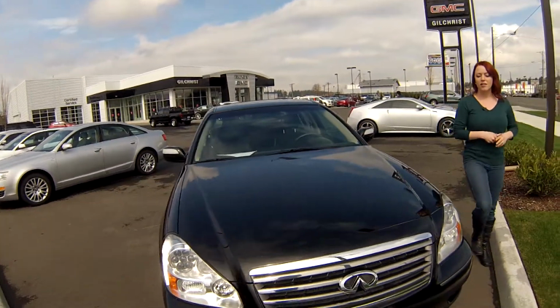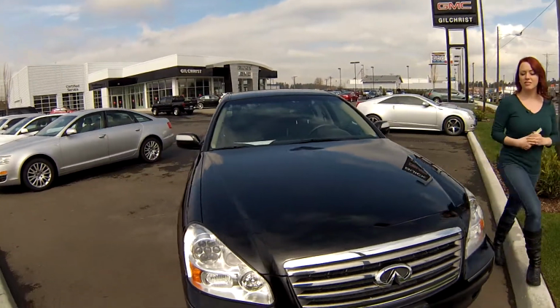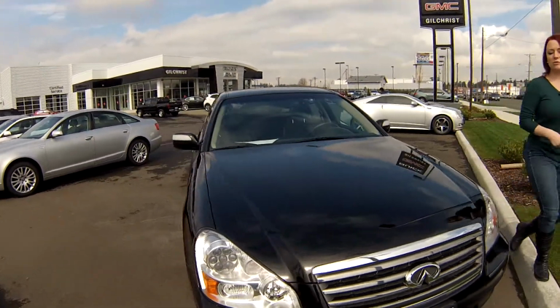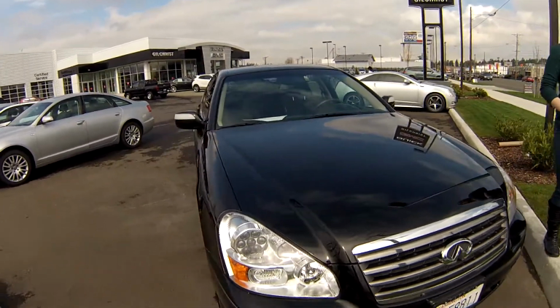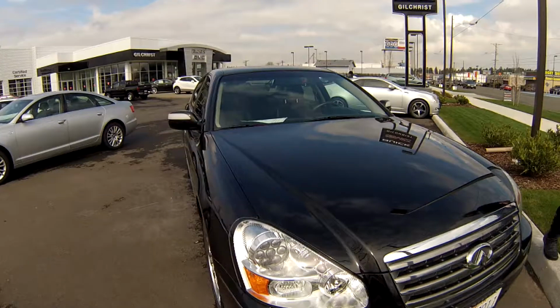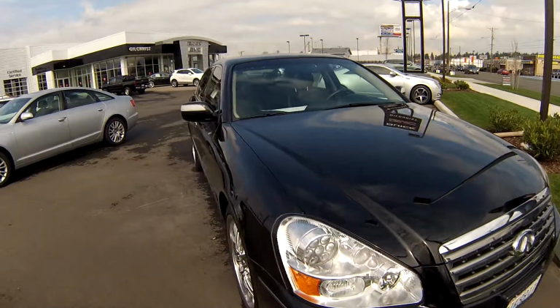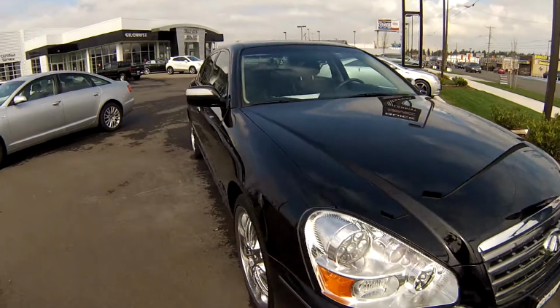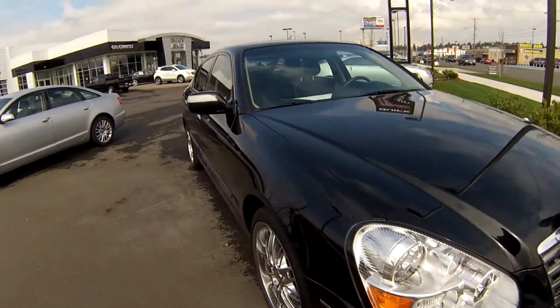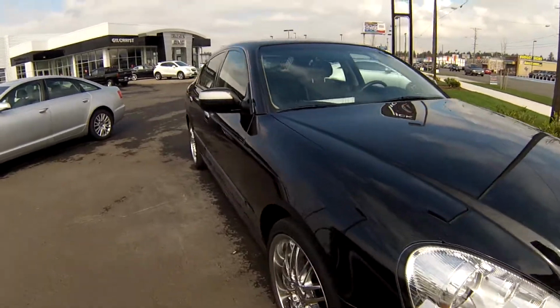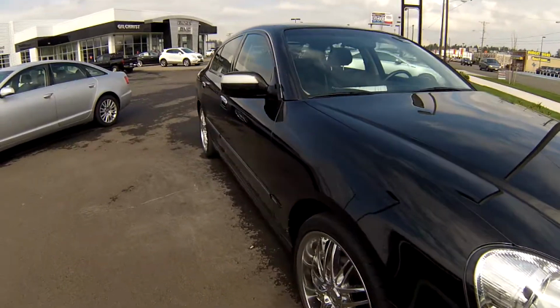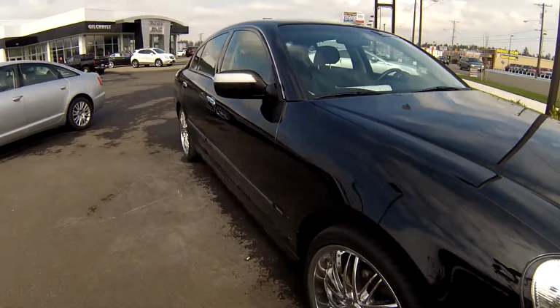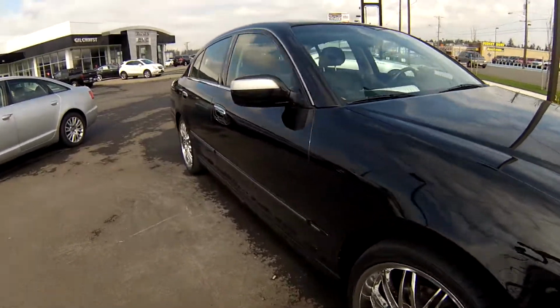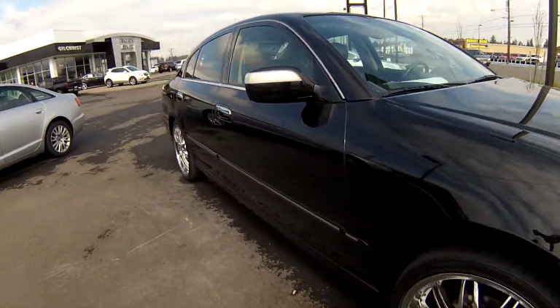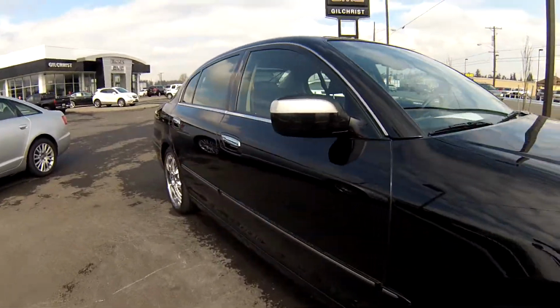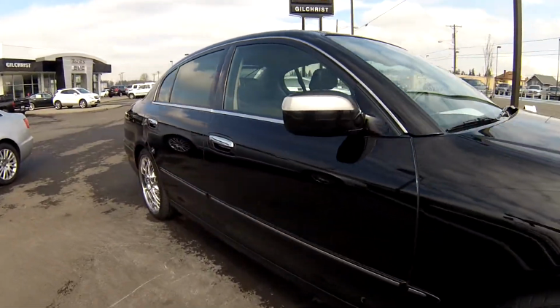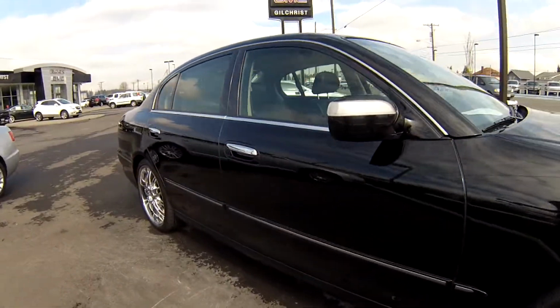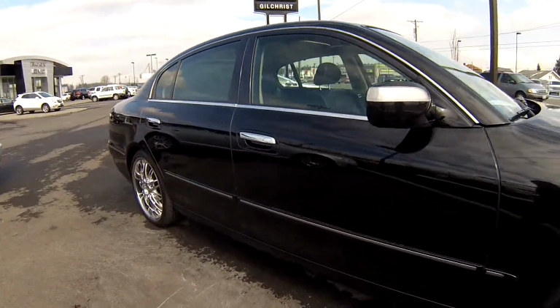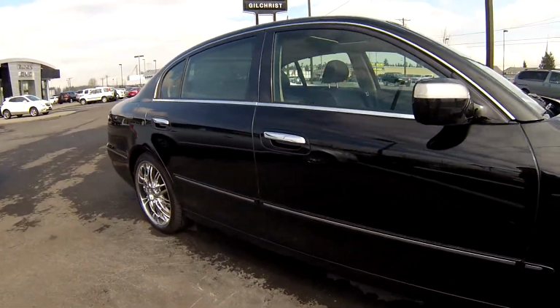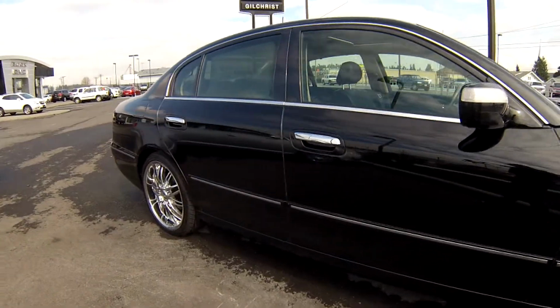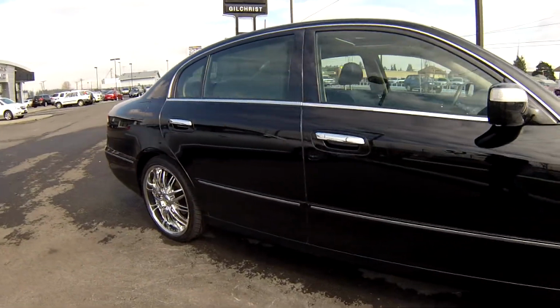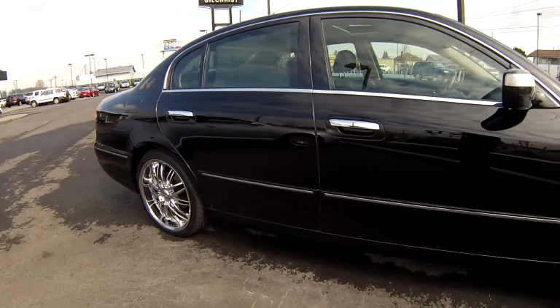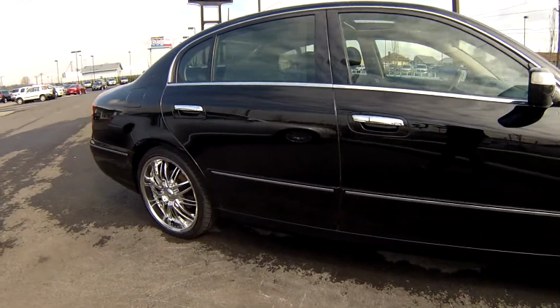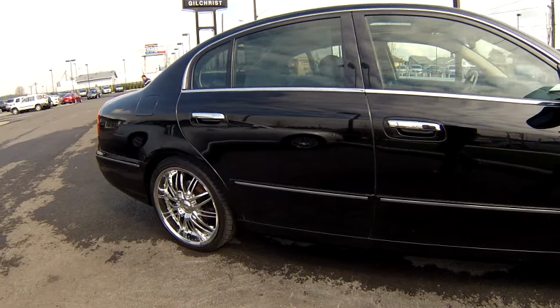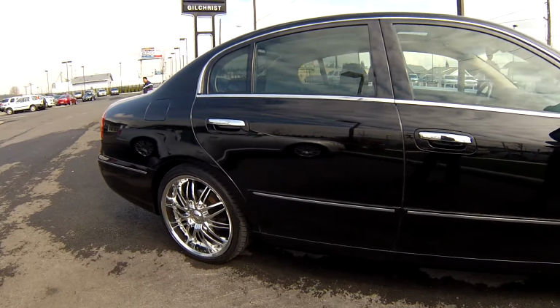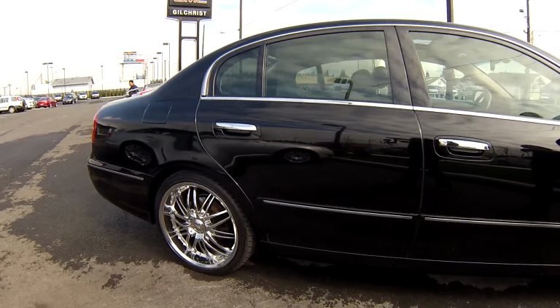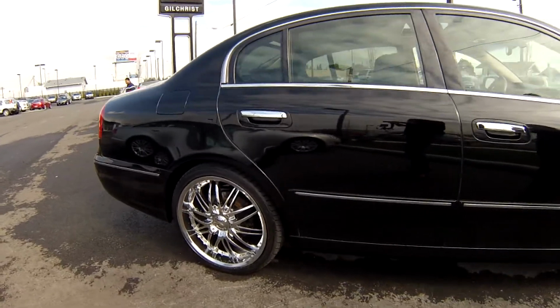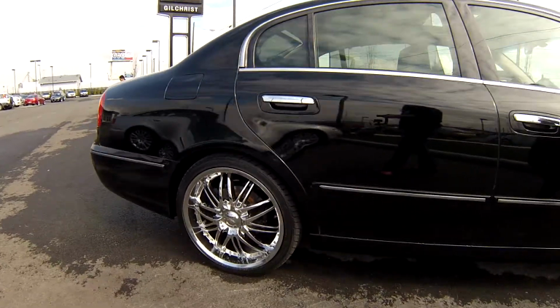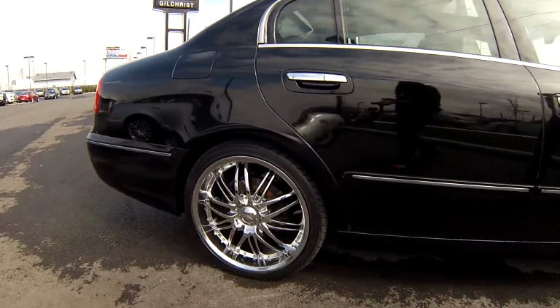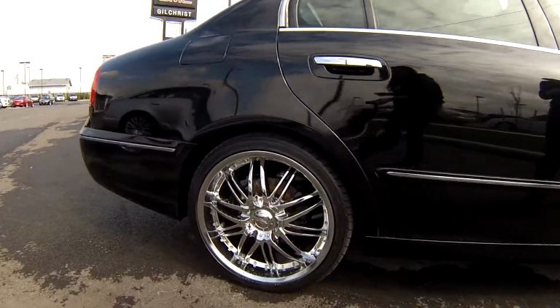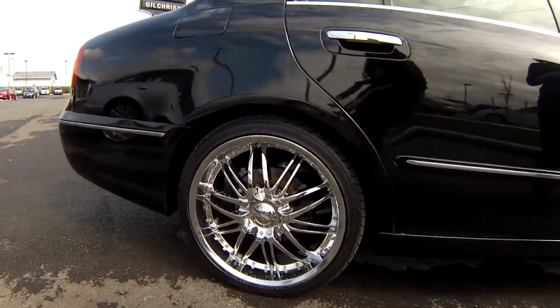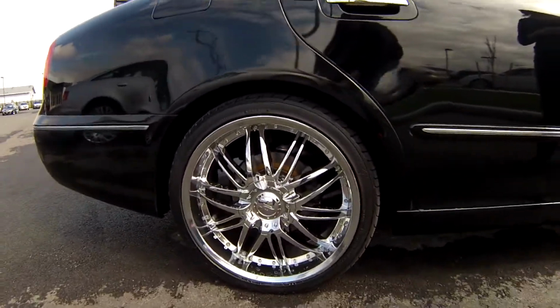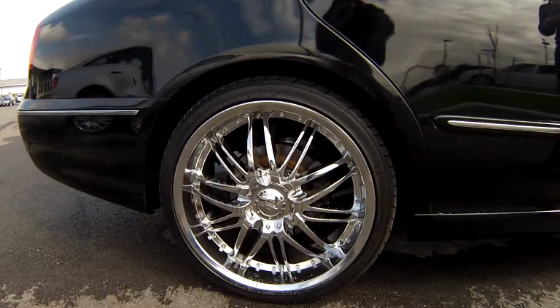This is a great car in great shape — no dents, dings, or scratches. I love these rims. Look at these shiny rims, you guys. Those are definitely custom rims.